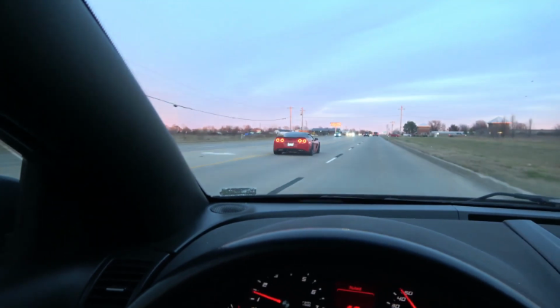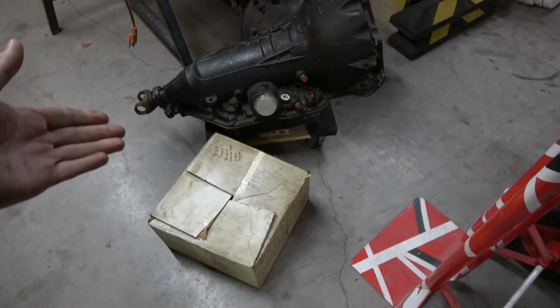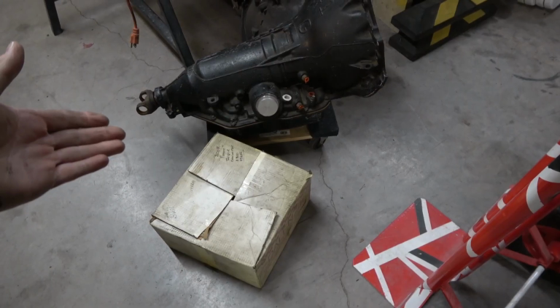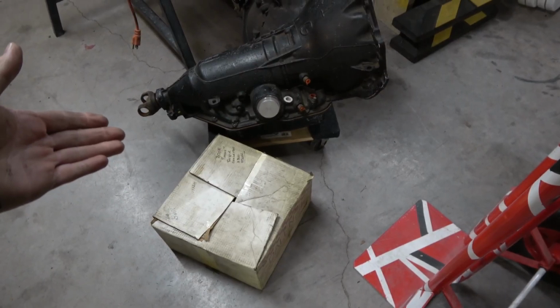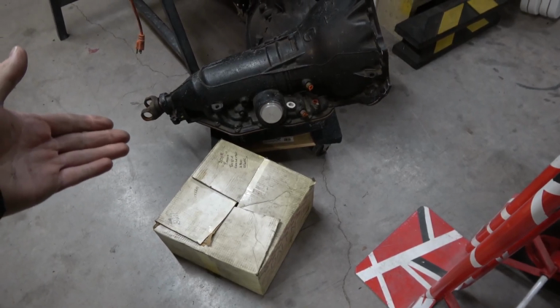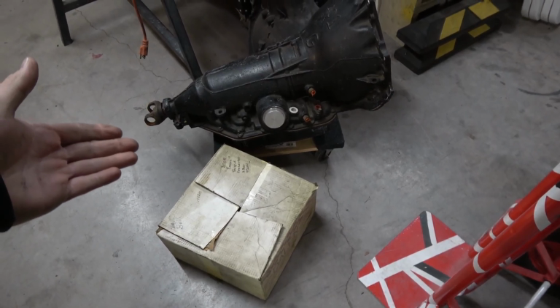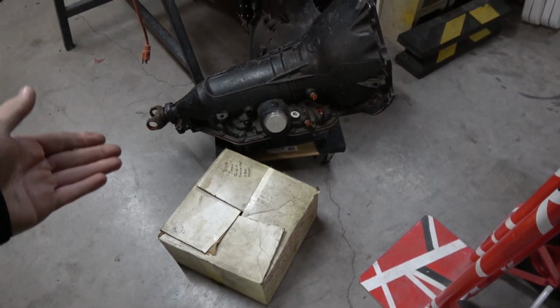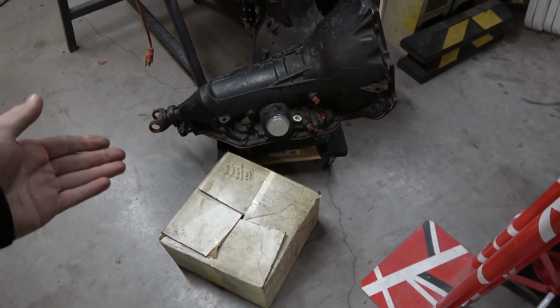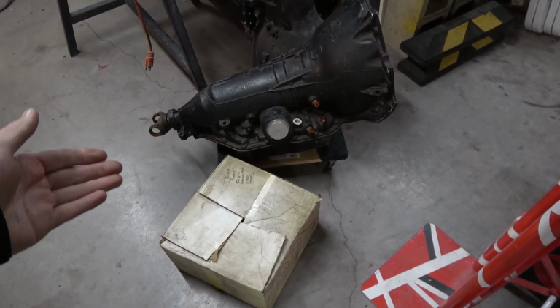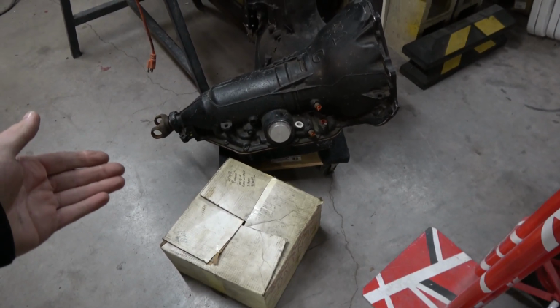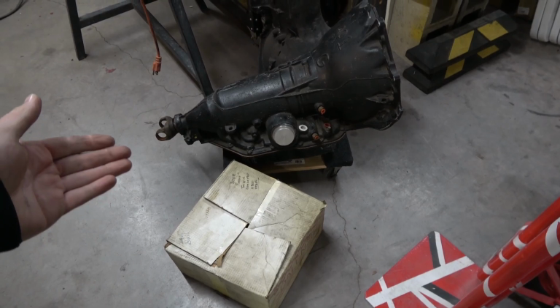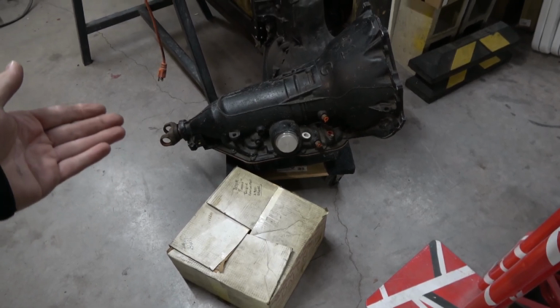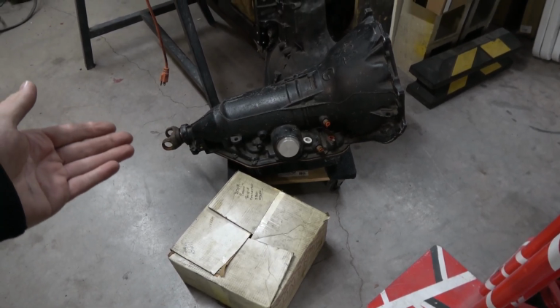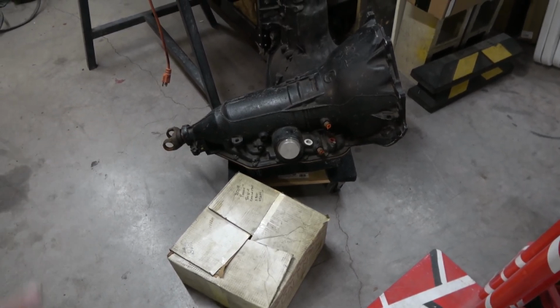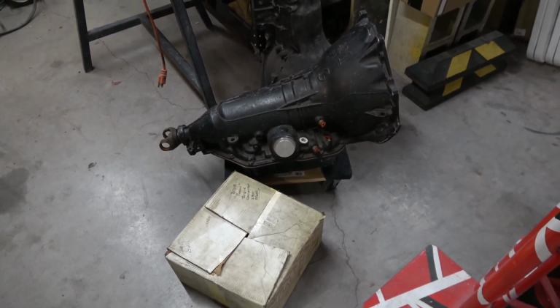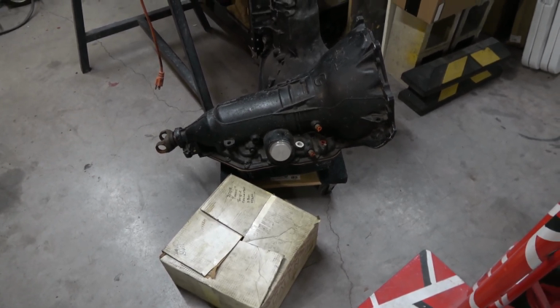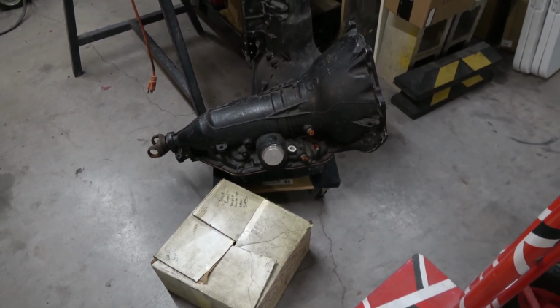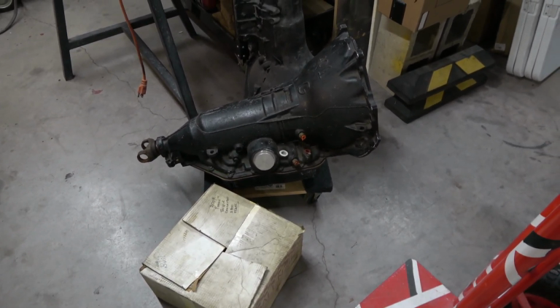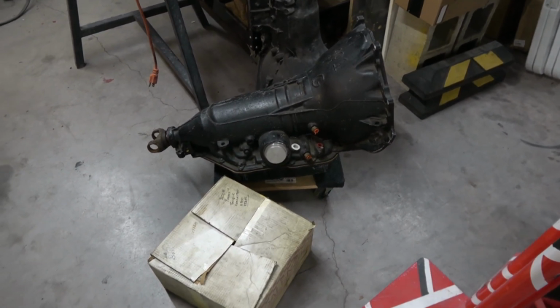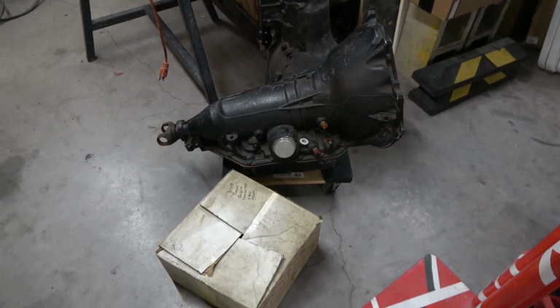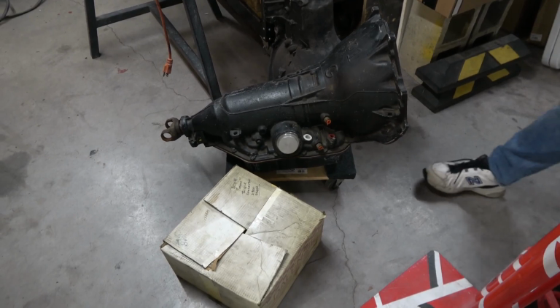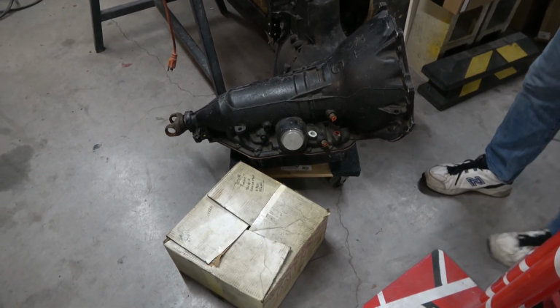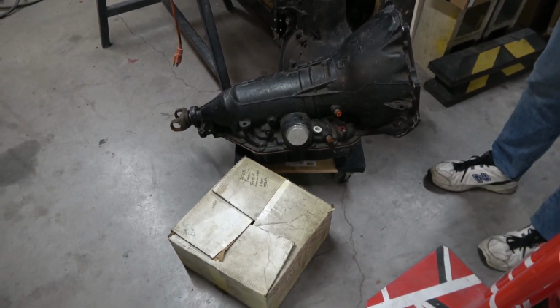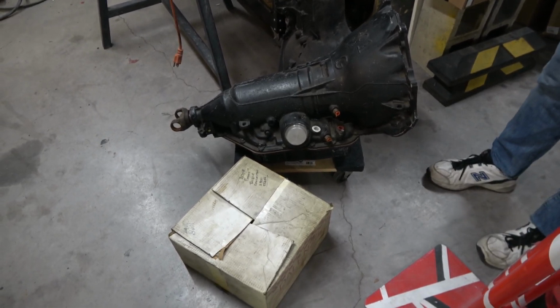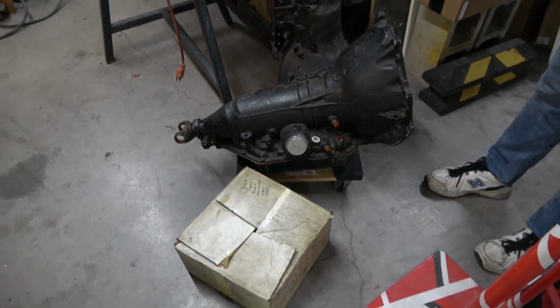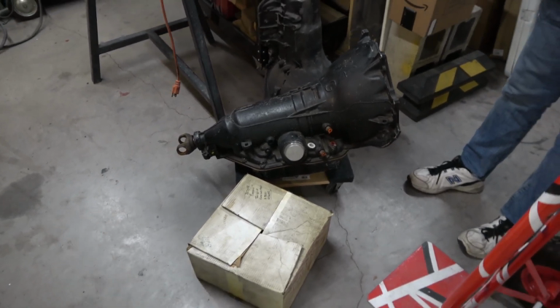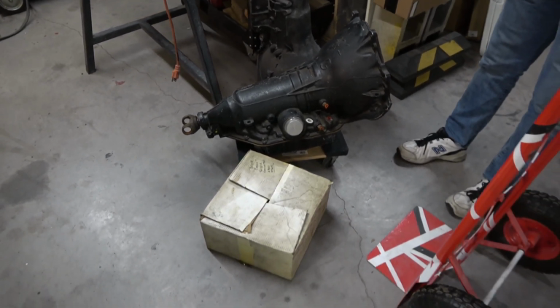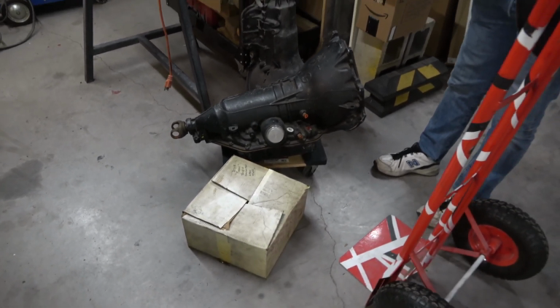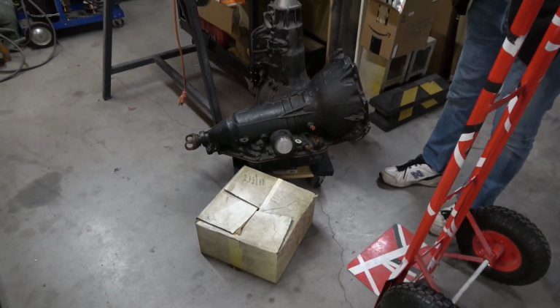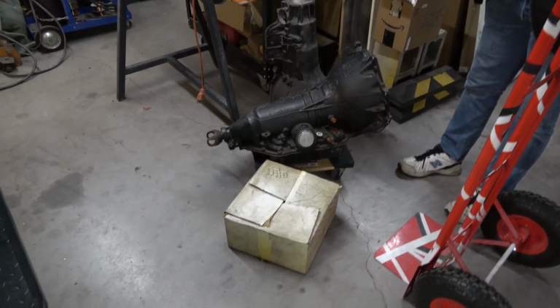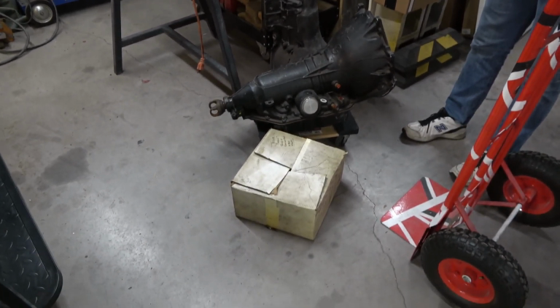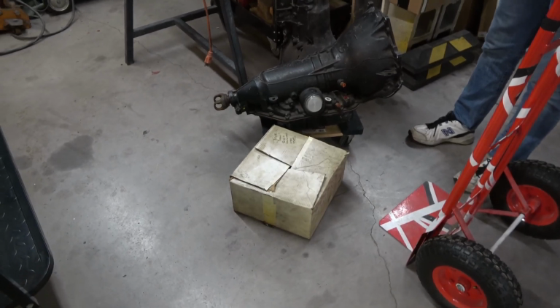Here is the transmission. I'll let someone who knows more about it tell you about it, because it's special. Is that right, Darren? This is out of the Monte Carlo — it's a 2004R.